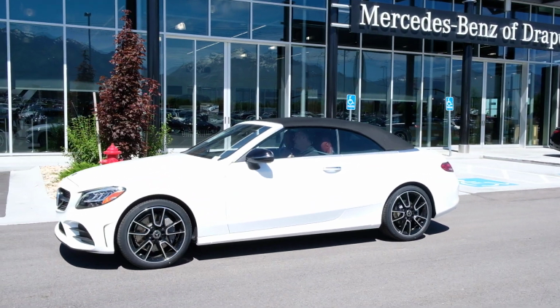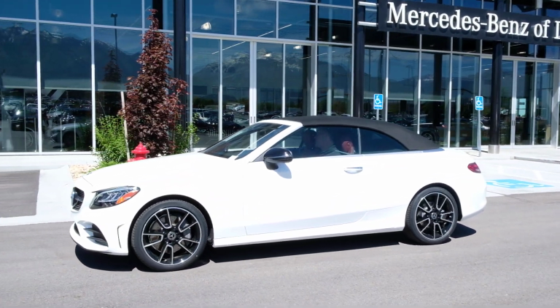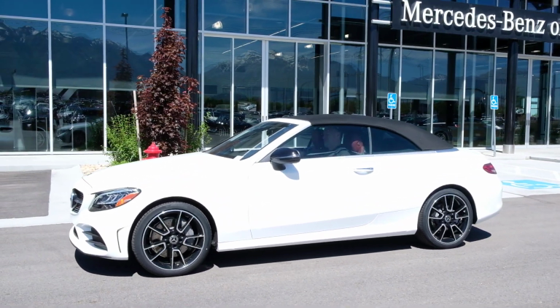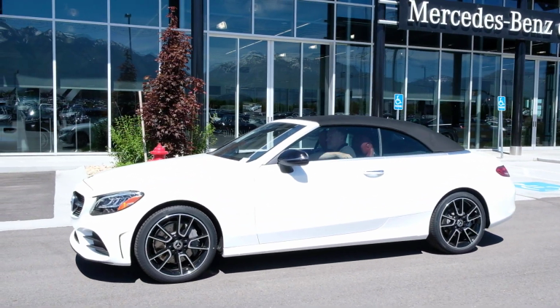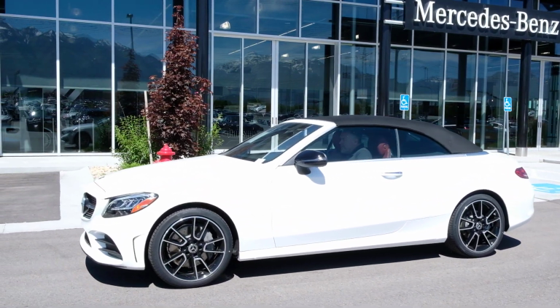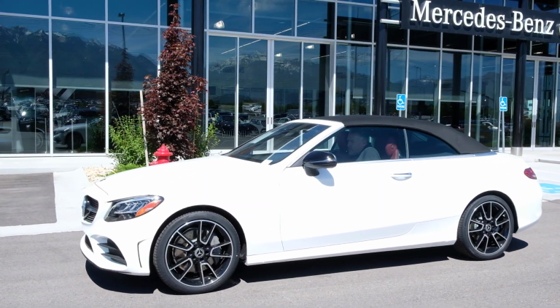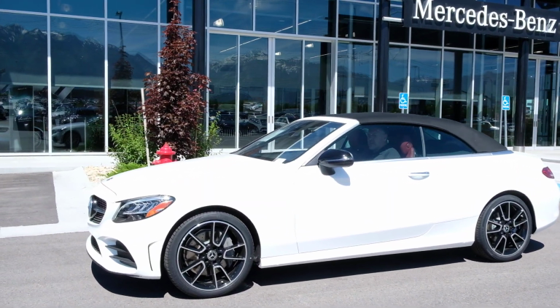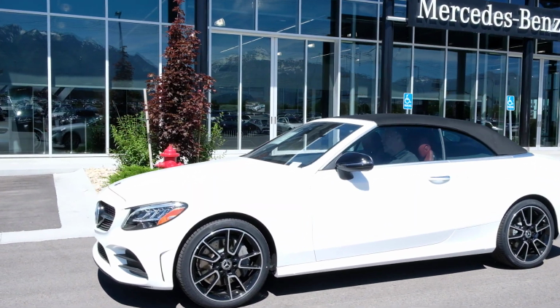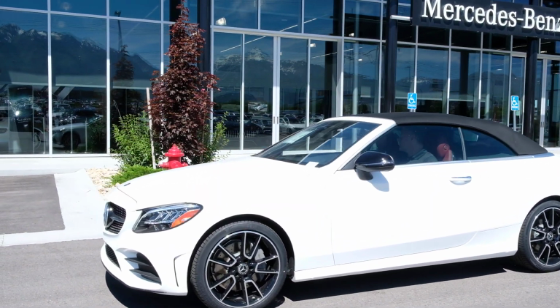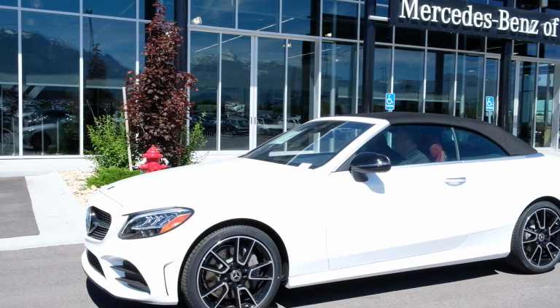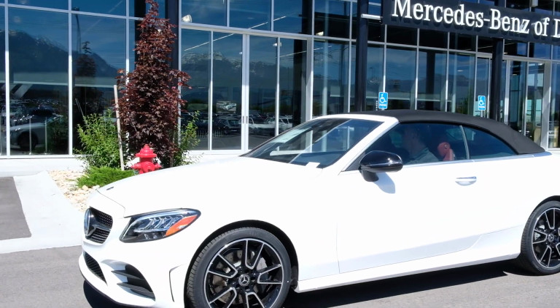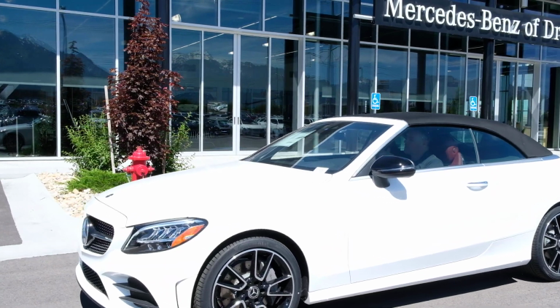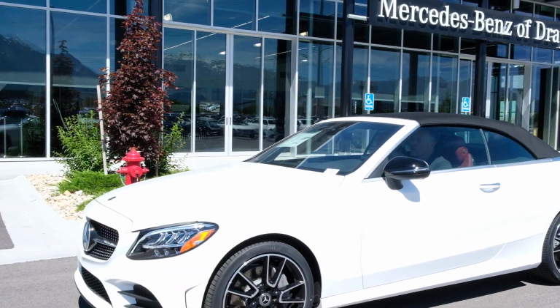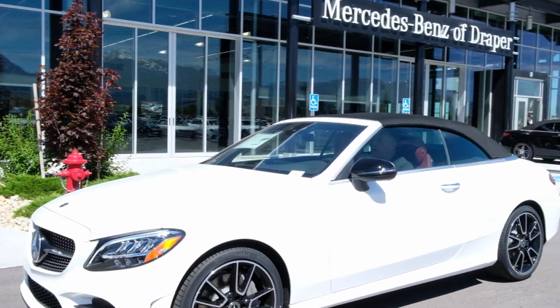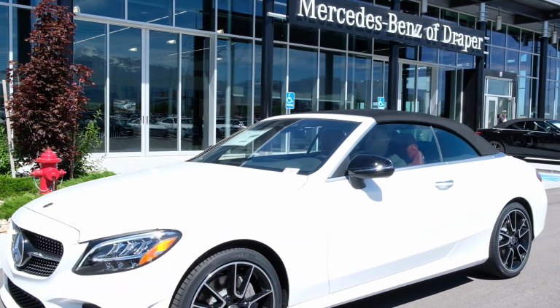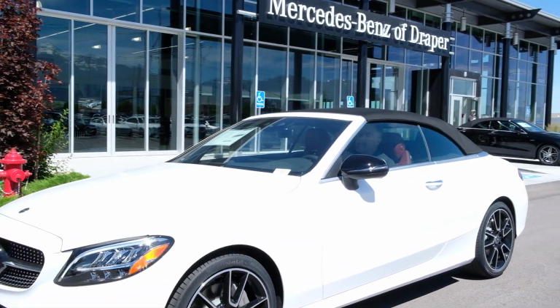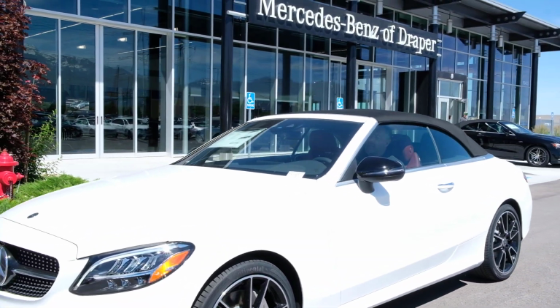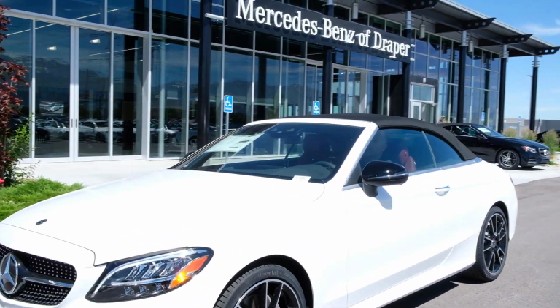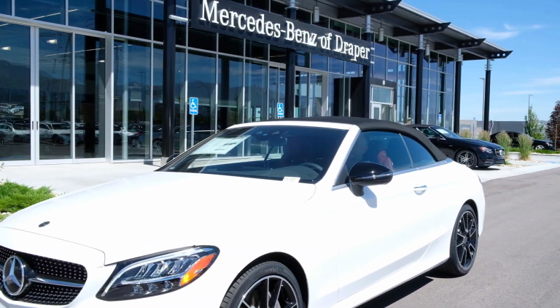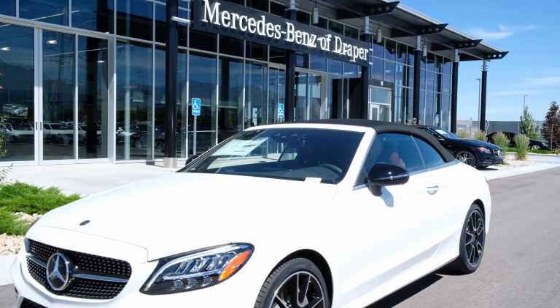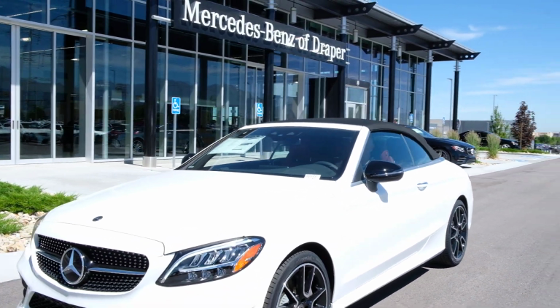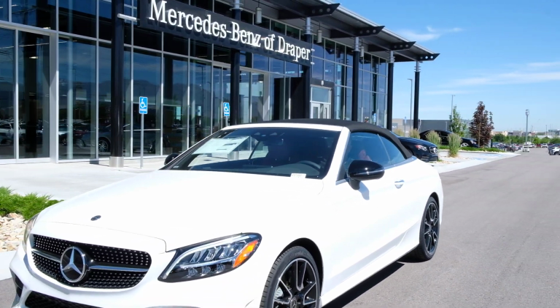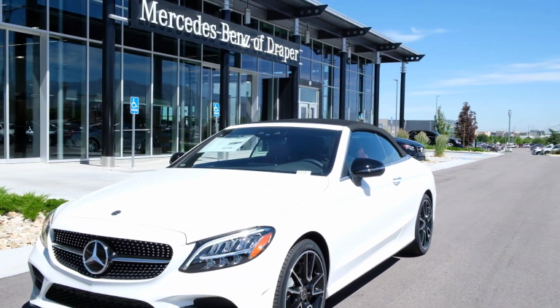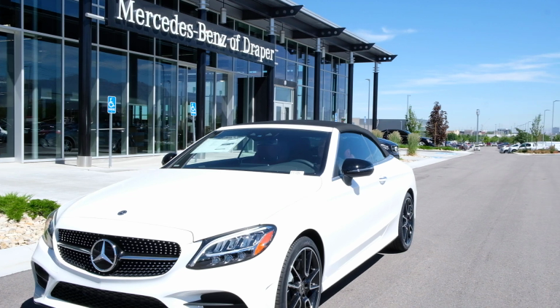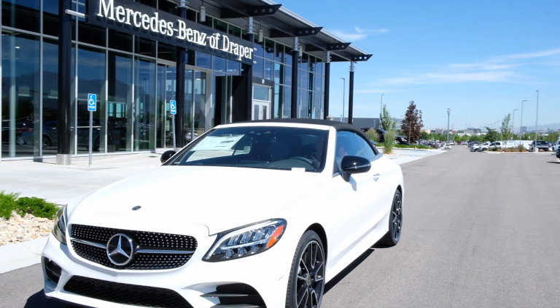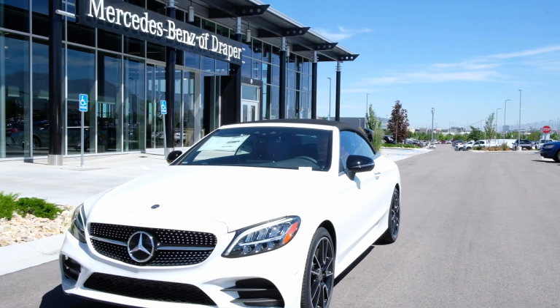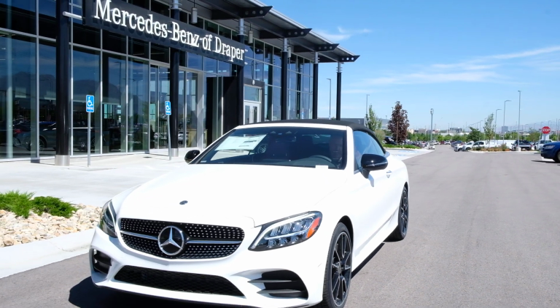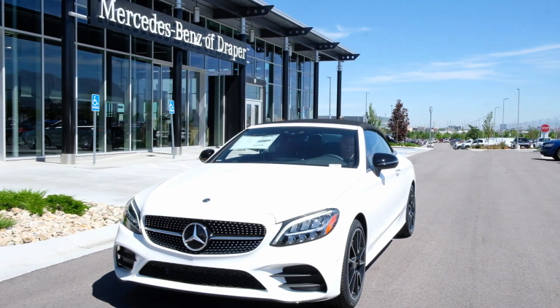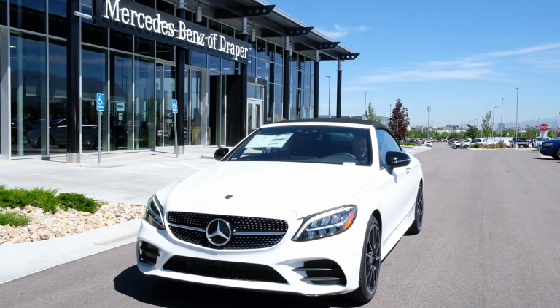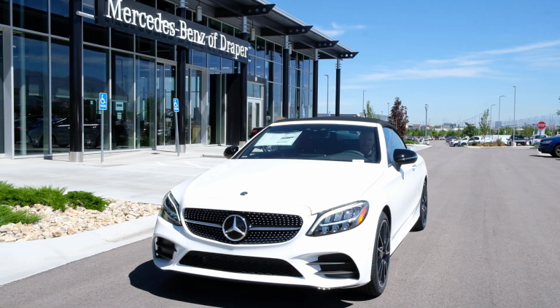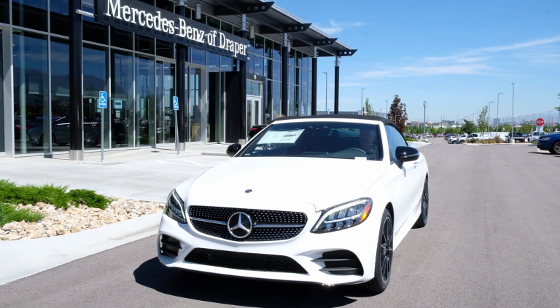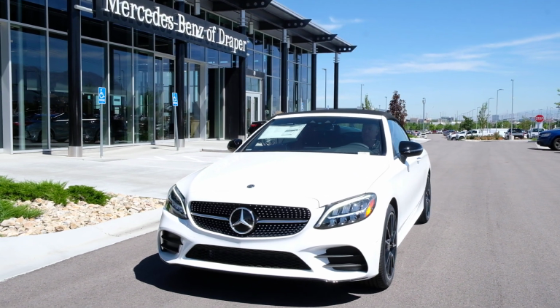Now you can drive this thing all year round — it comes with some great options. For 2019, we have high-resolution digital screens as options in the vehicle.